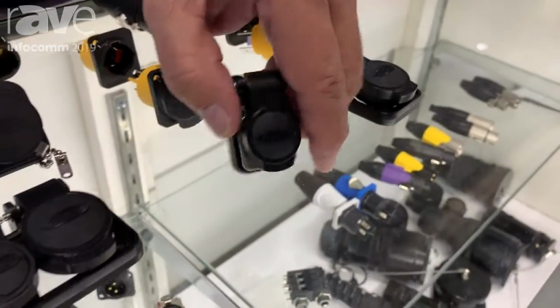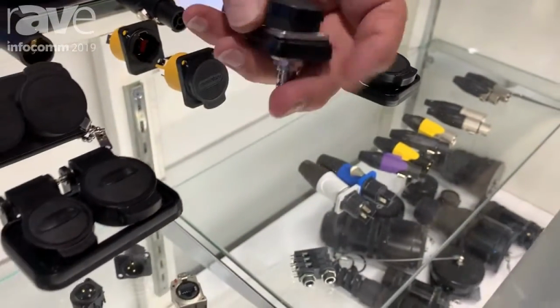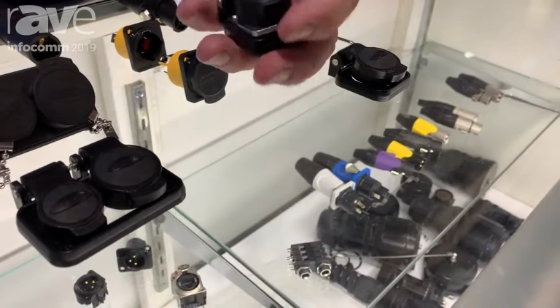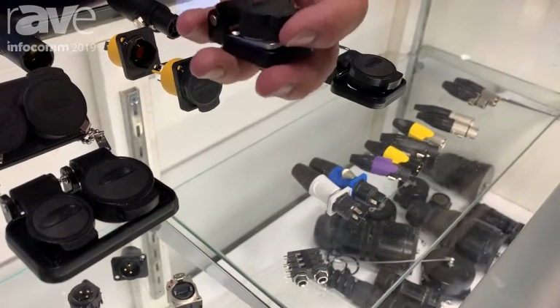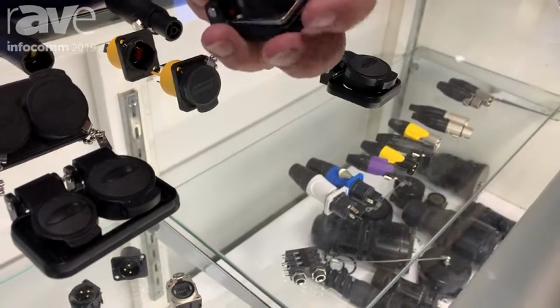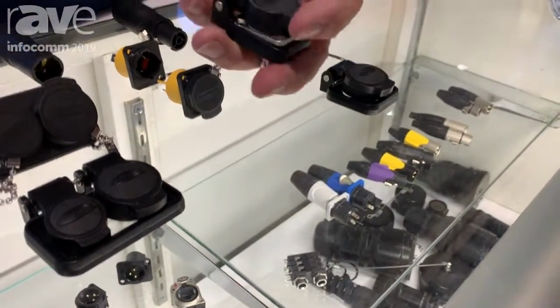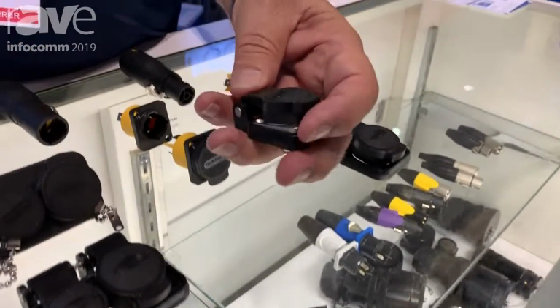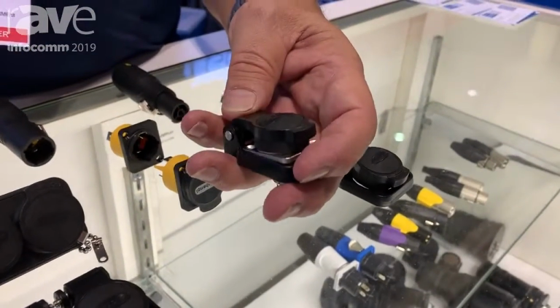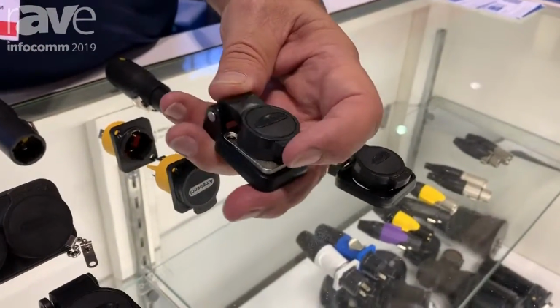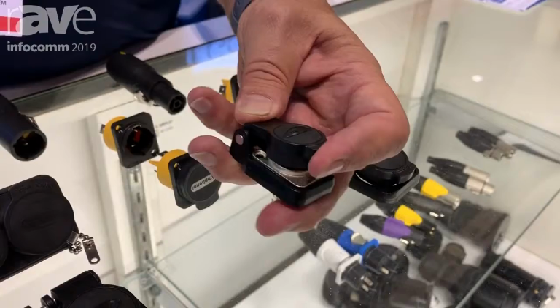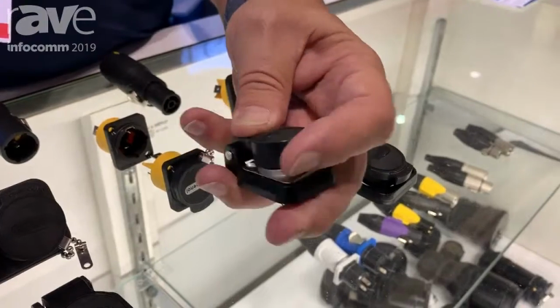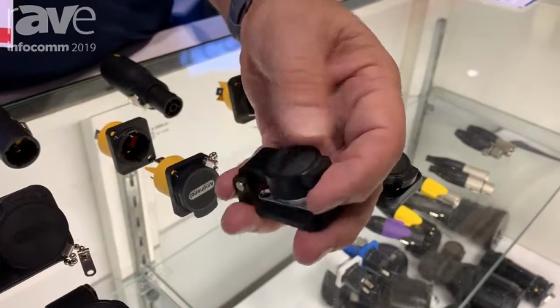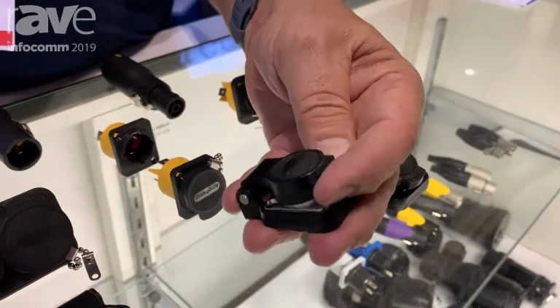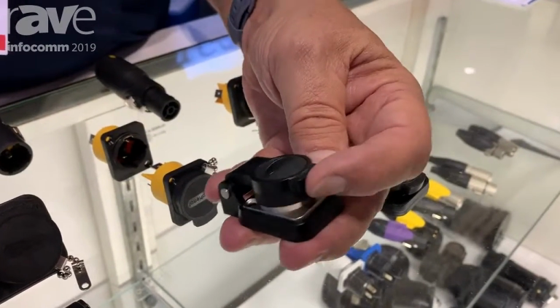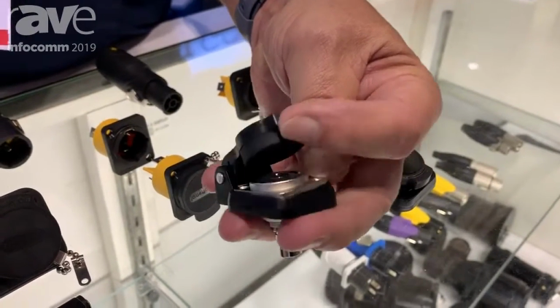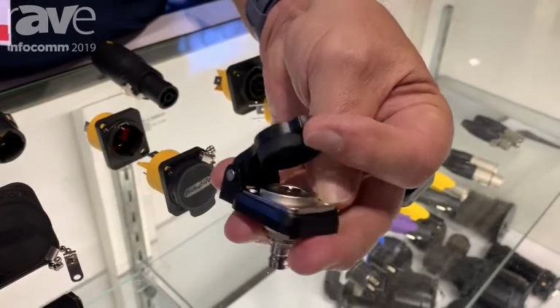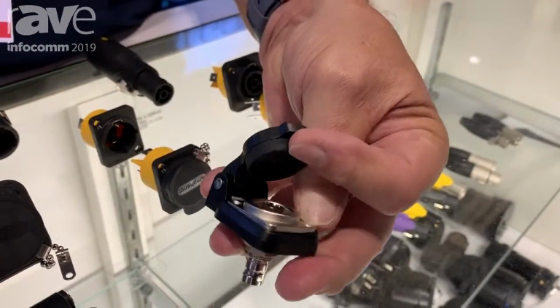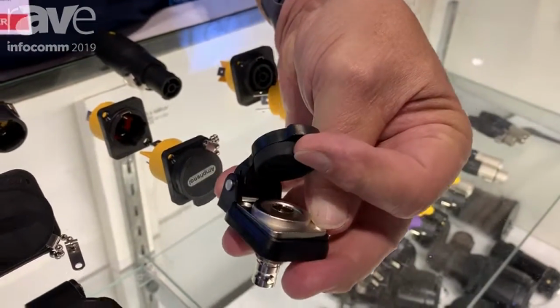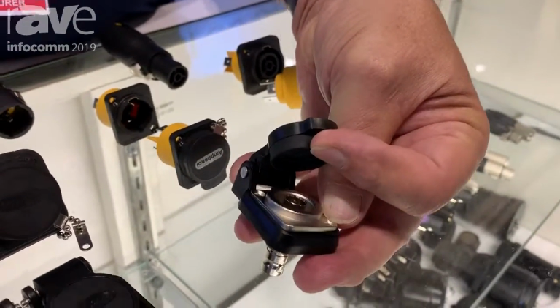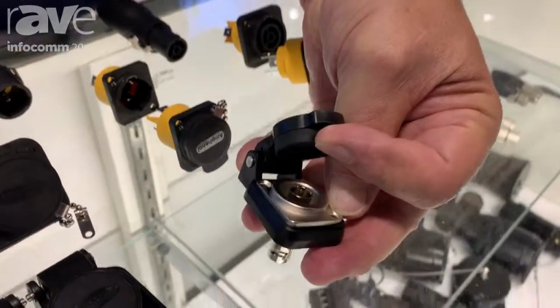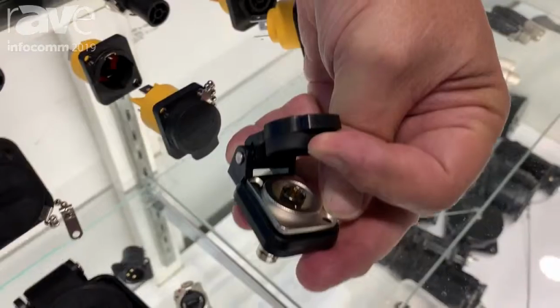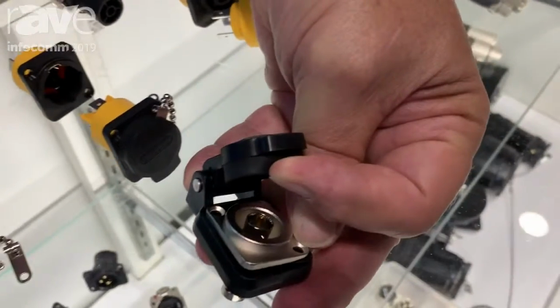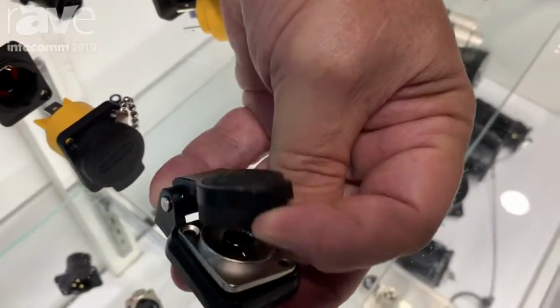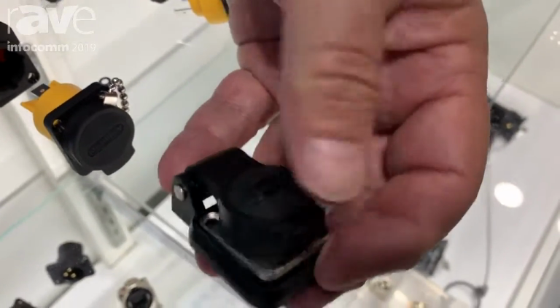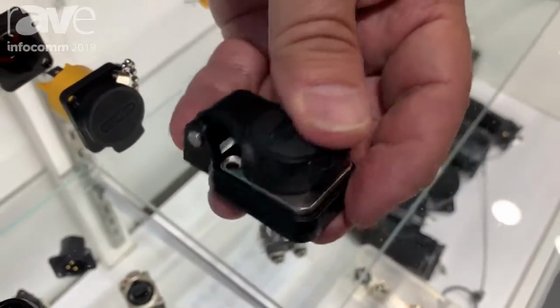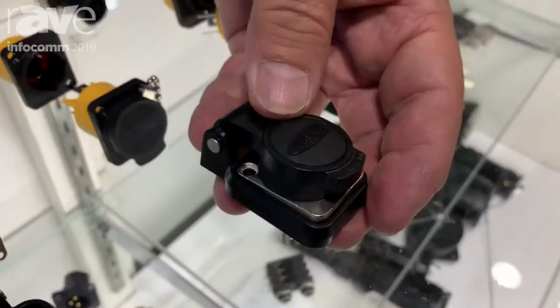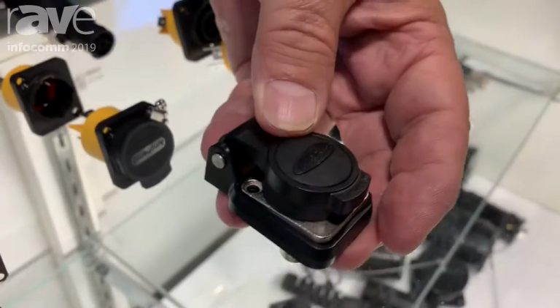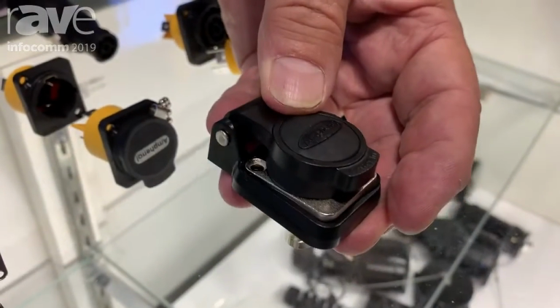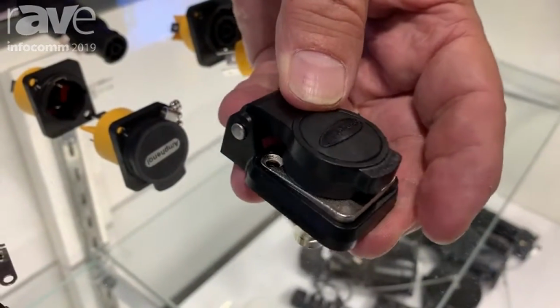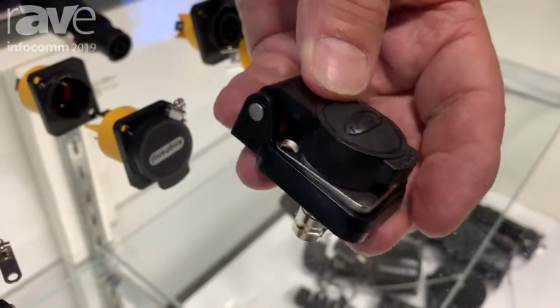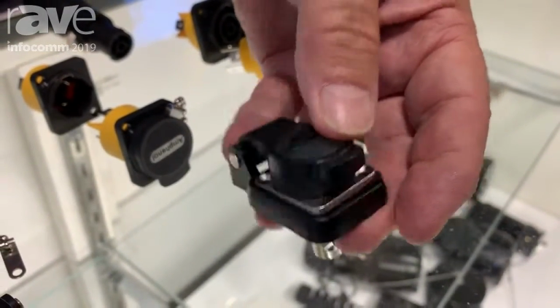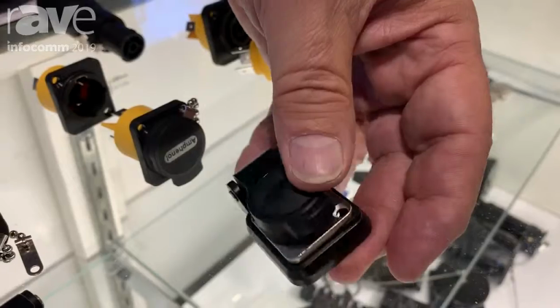Interestingly, the small power-in spring cover actually works on any D-shell. For example, here's a BNC D-shell, and it works nicely to give you IP65 on the front of any of the D-shells.